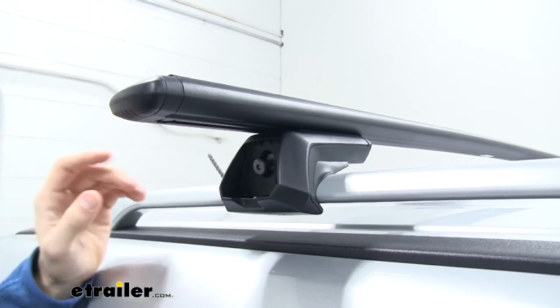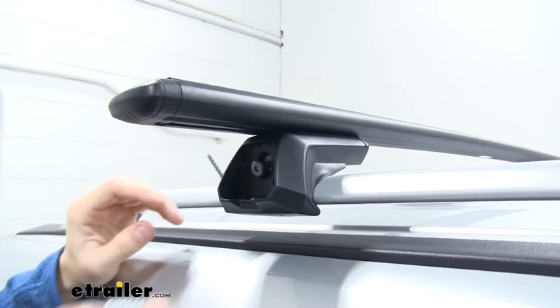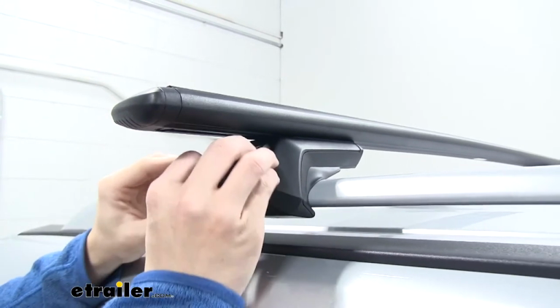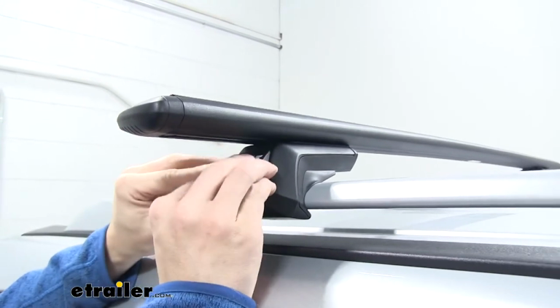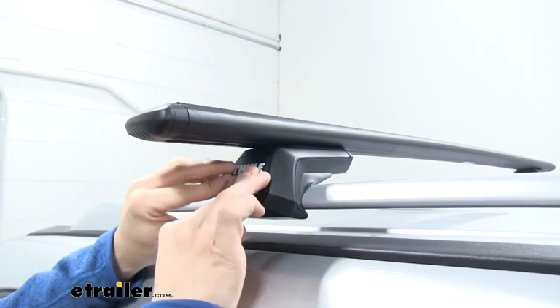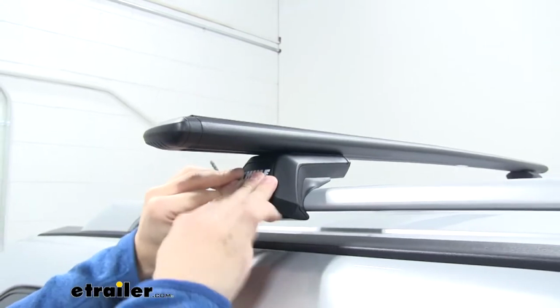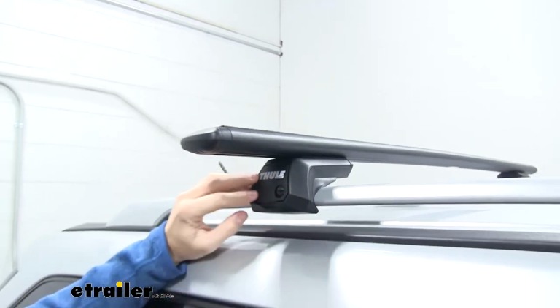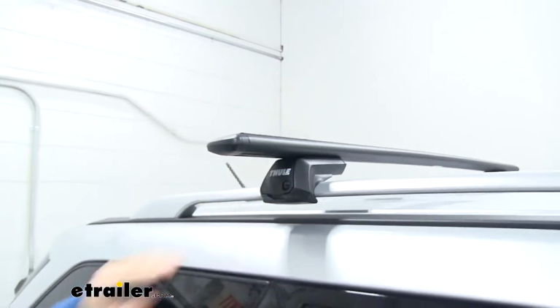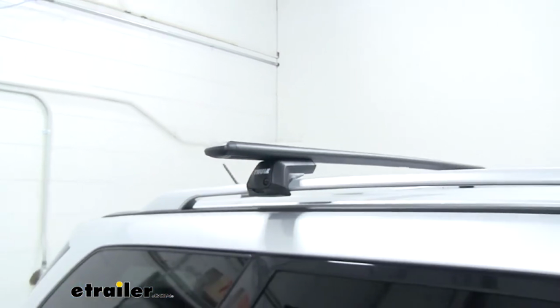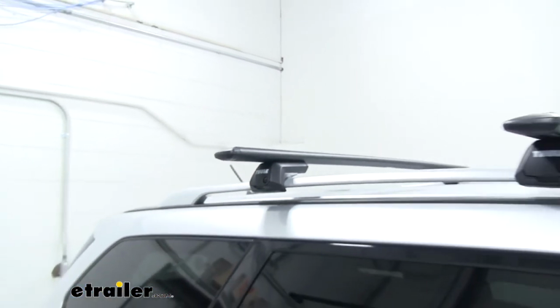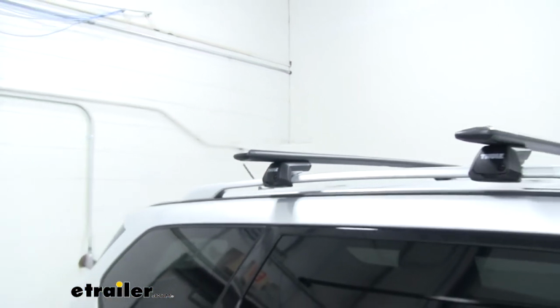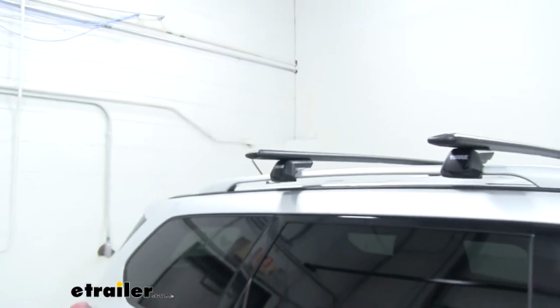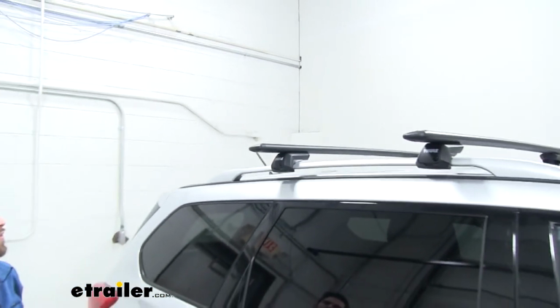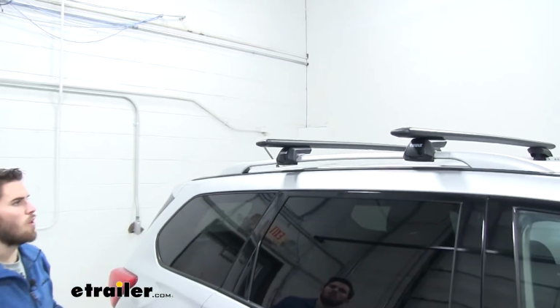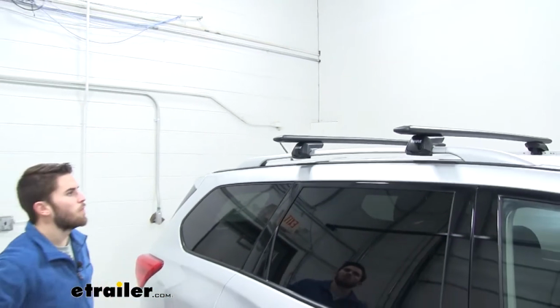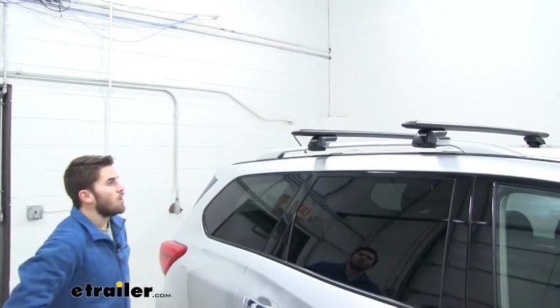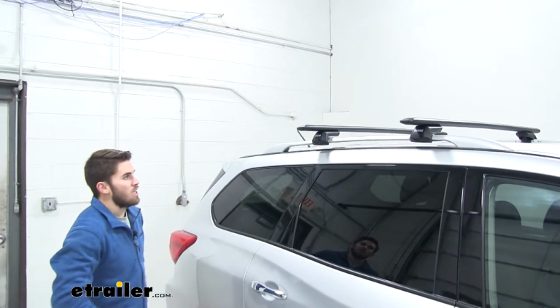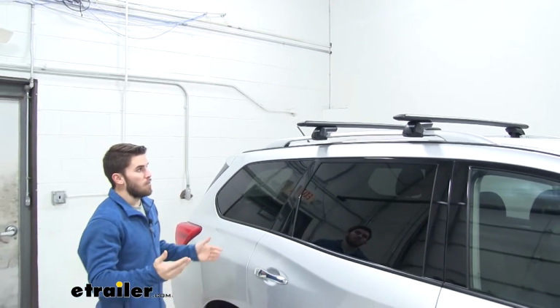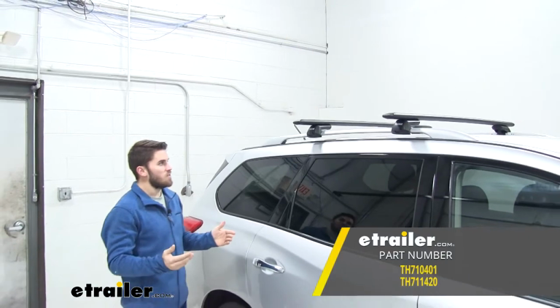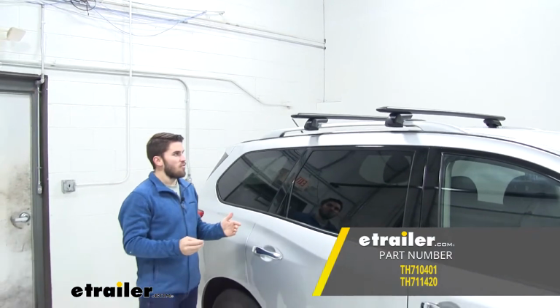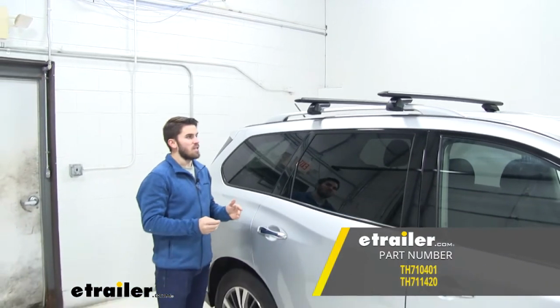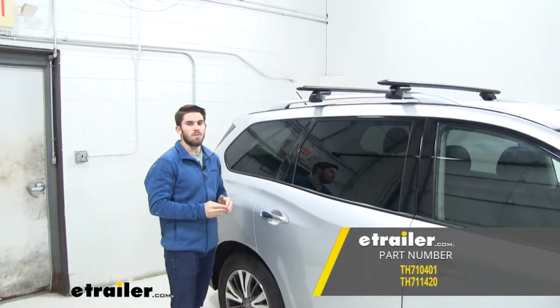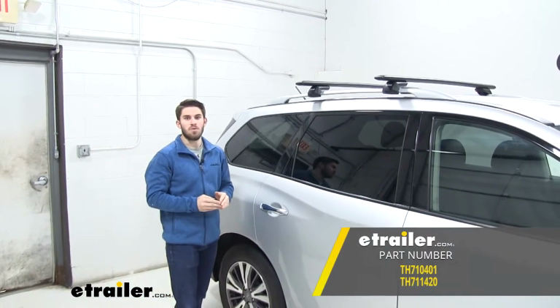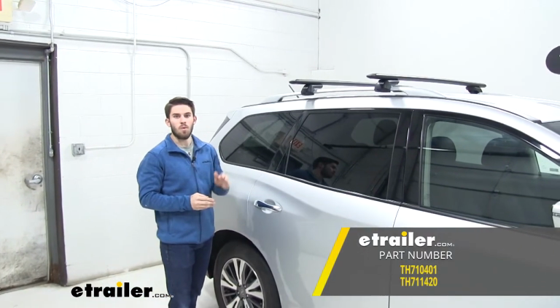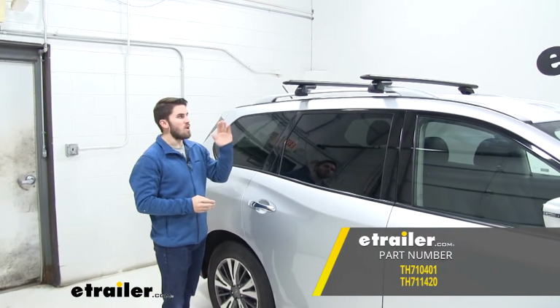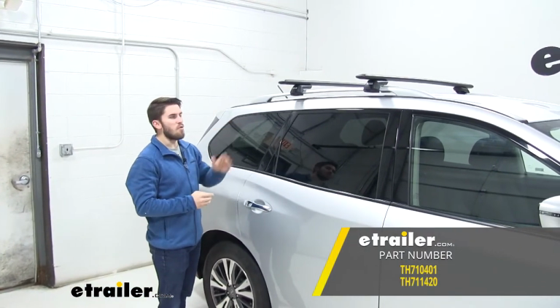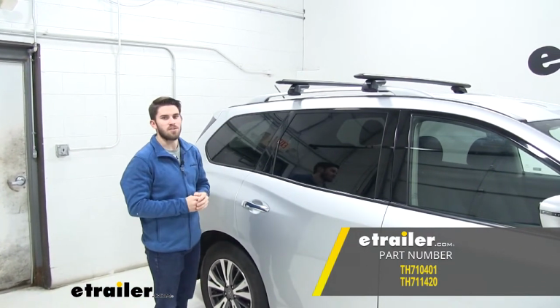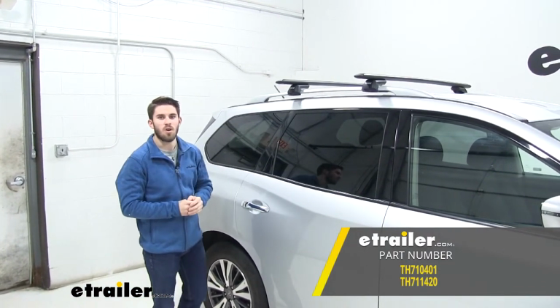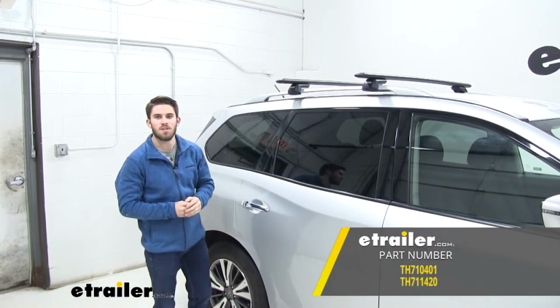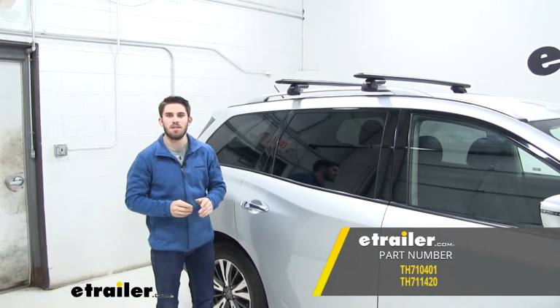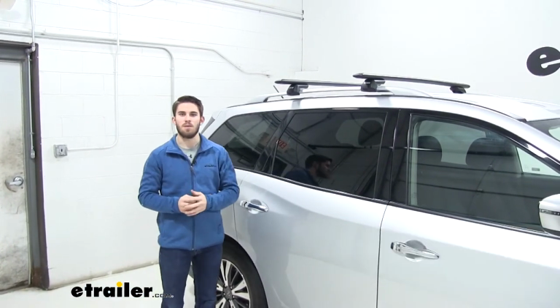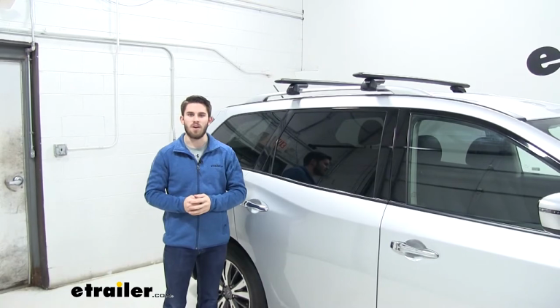Once you've got both sides tightened down, just put your end caps on, then you're ready to load up your favorite Thule accessories and hit the road. With all that being said, that's going to do it for our test fit of the Thule Wing Bar Evo Roof Rack System on our 2018 Nissan Pathfinder.